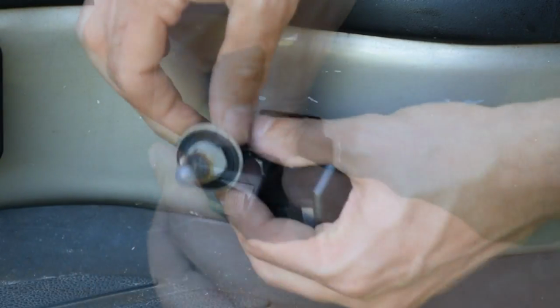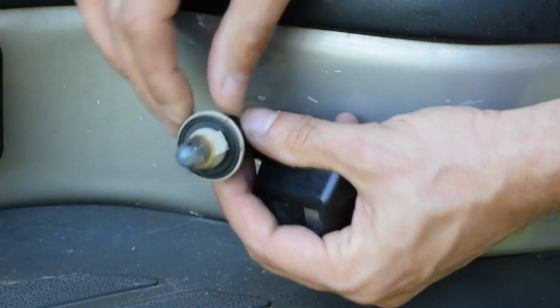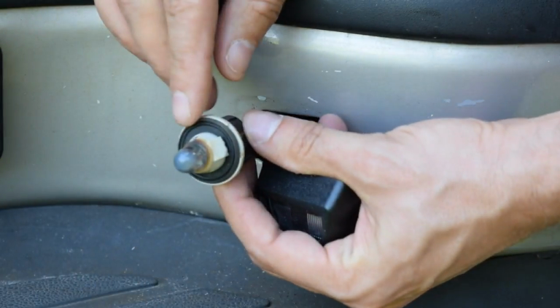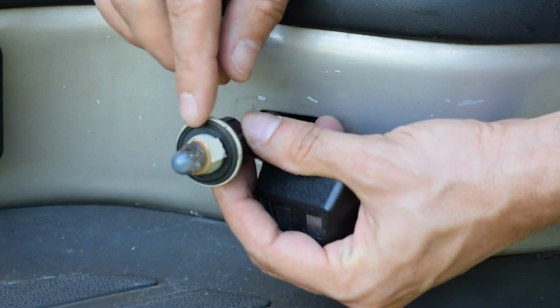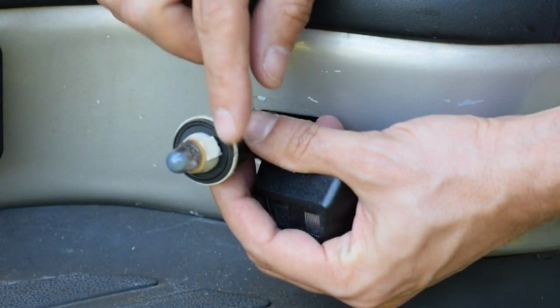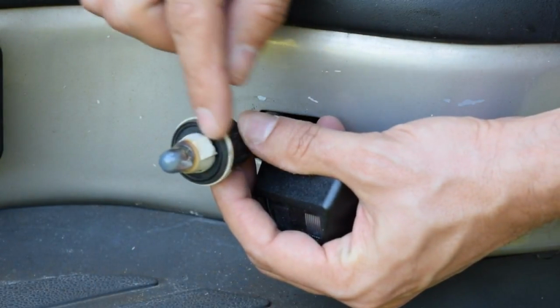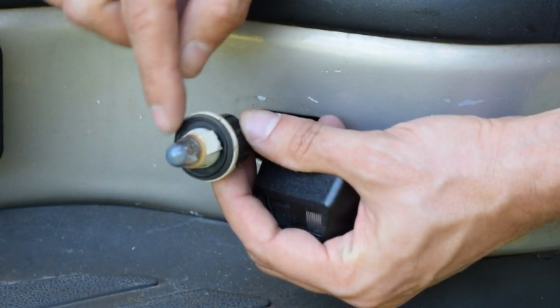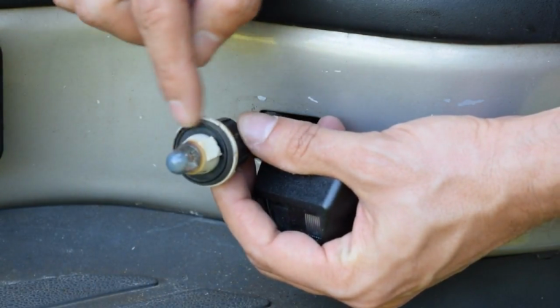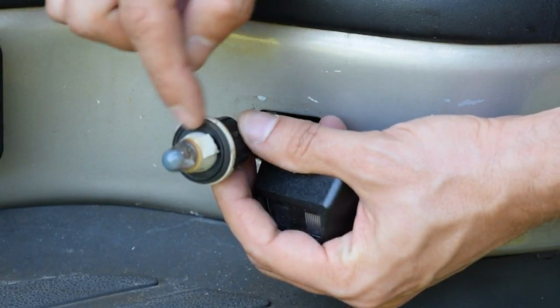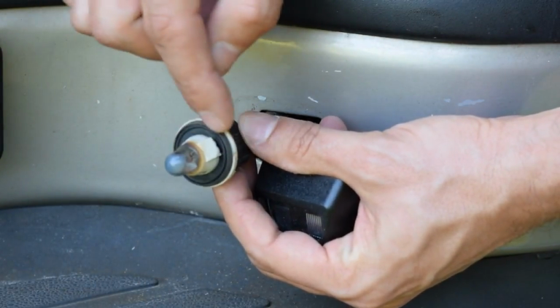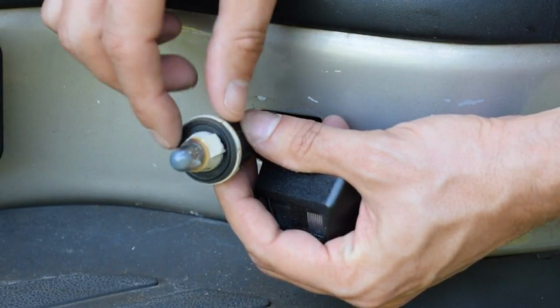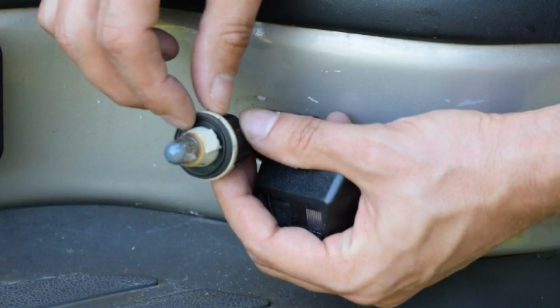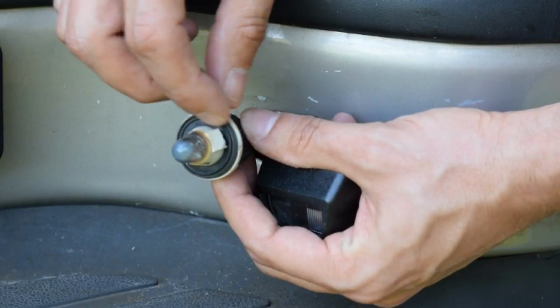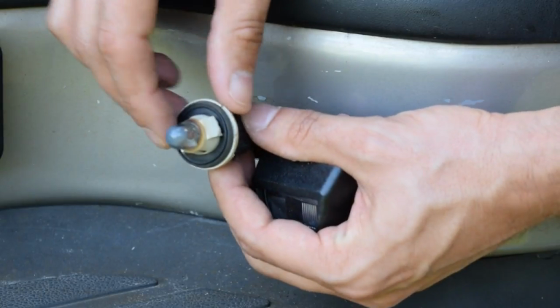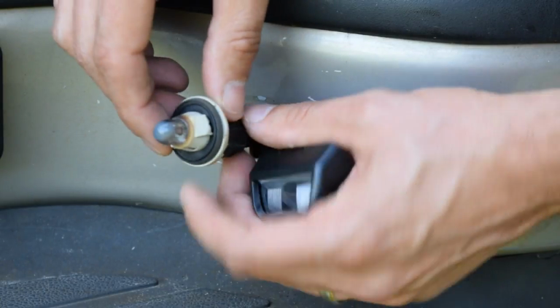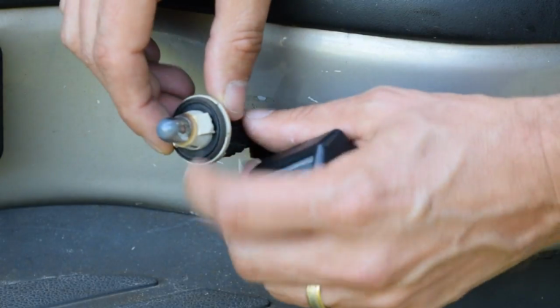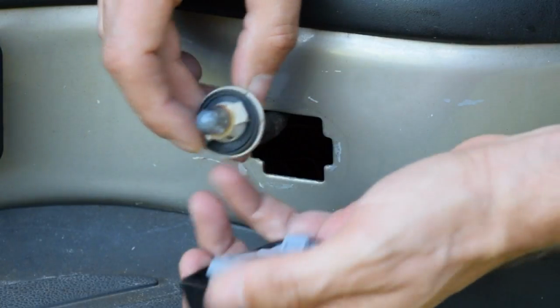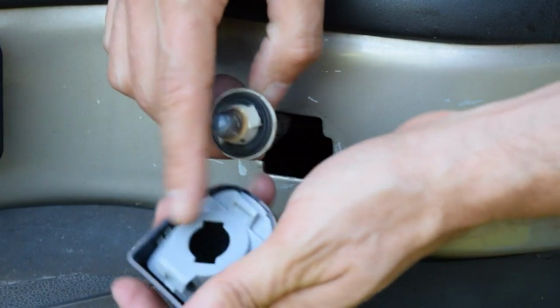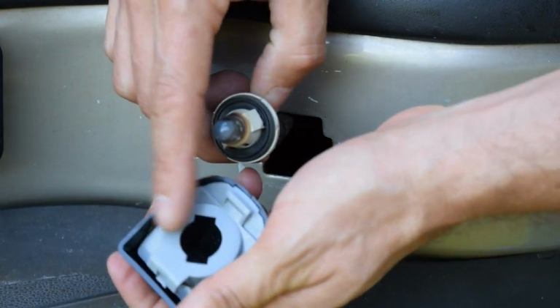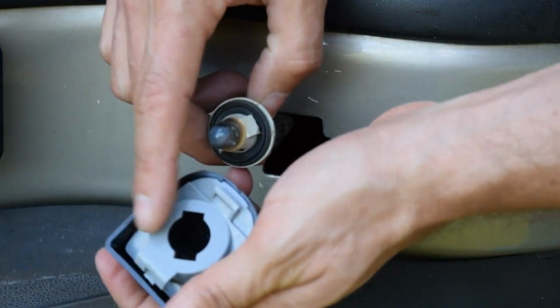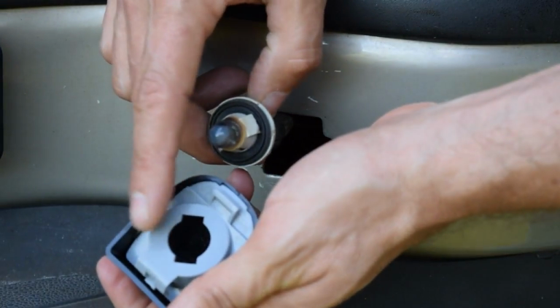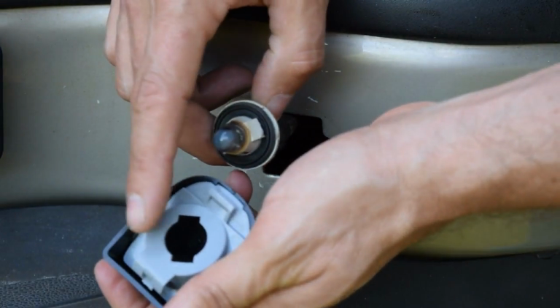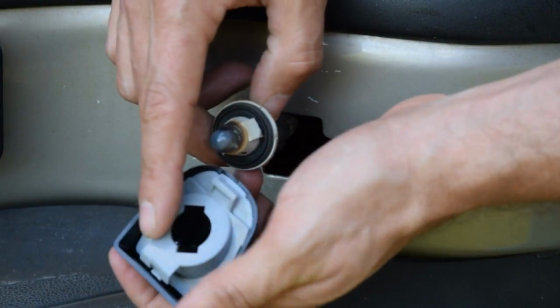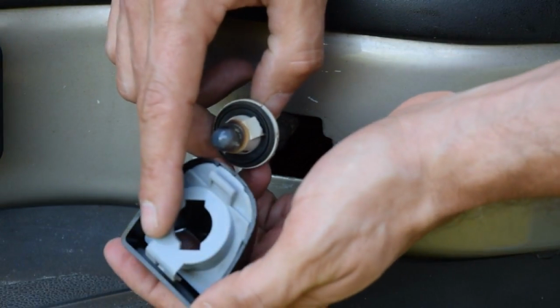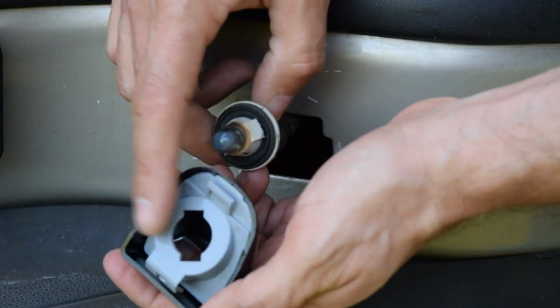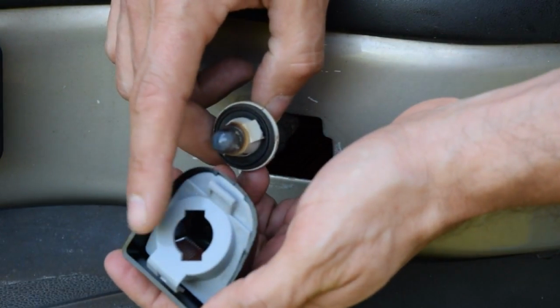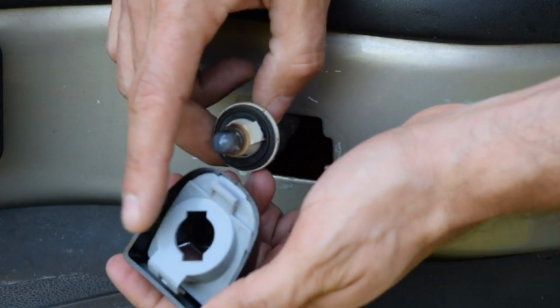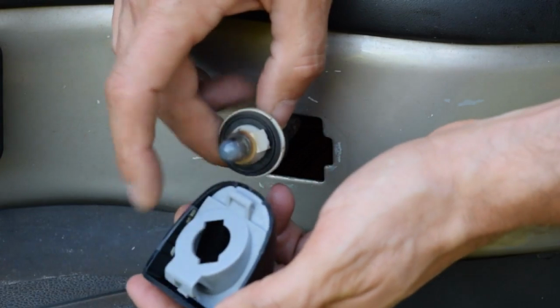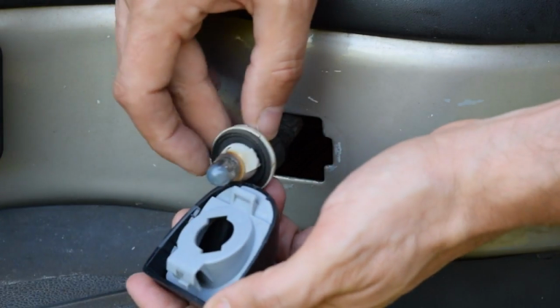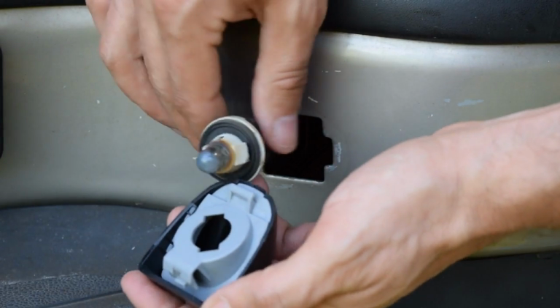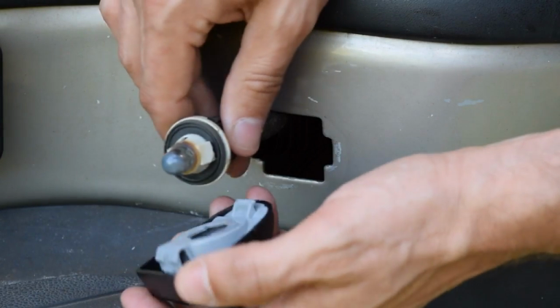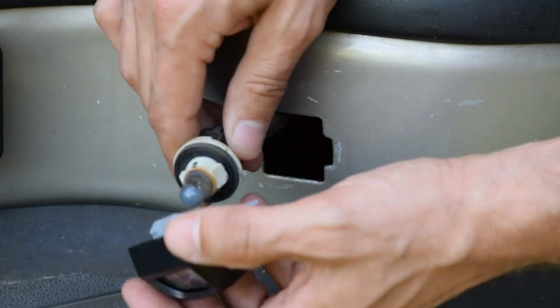Now one thing I'll note — there's a rubber gasket on the bulb housing here, and you'll want to make sure that that seats against the plastic of the lens cover to keep any moisture out.